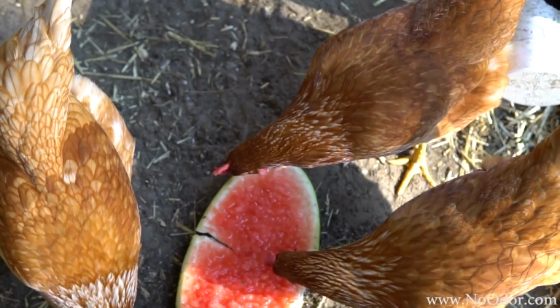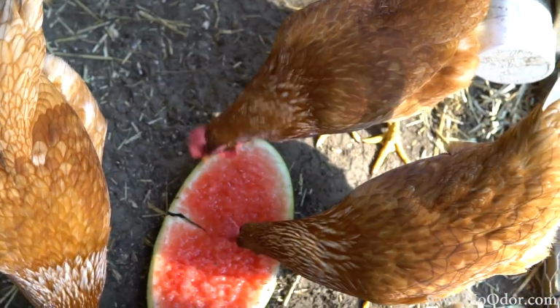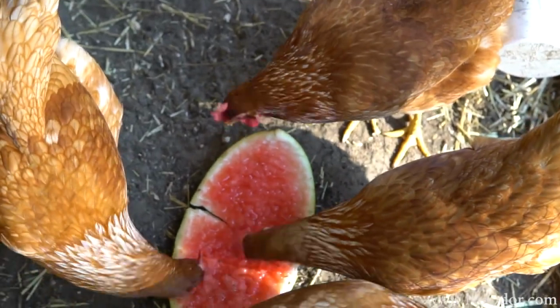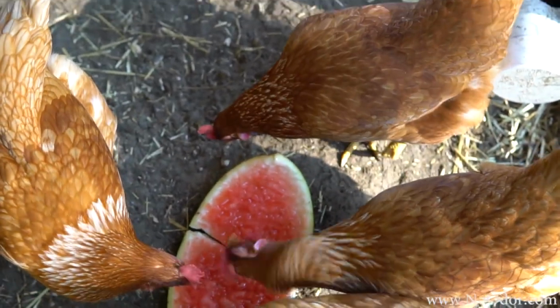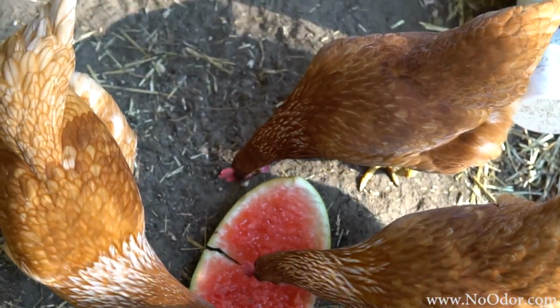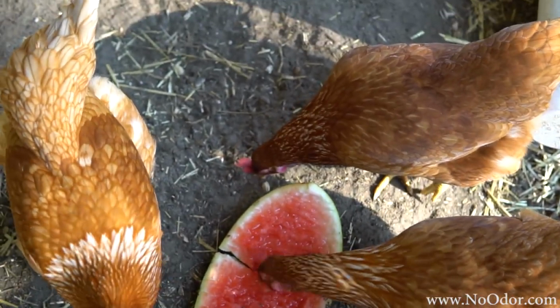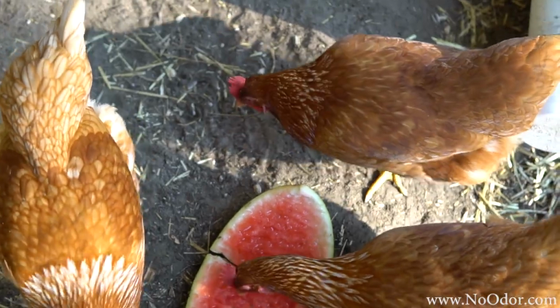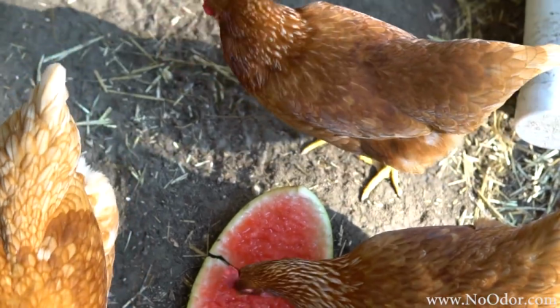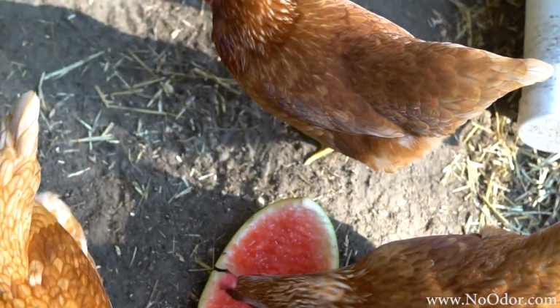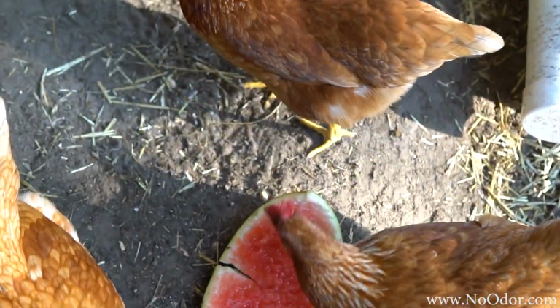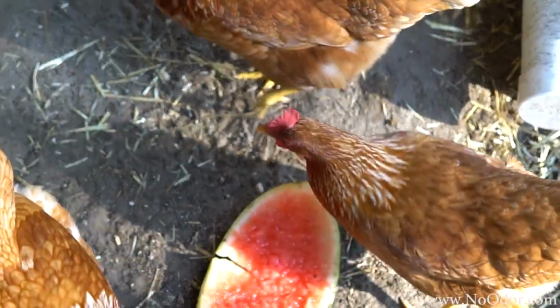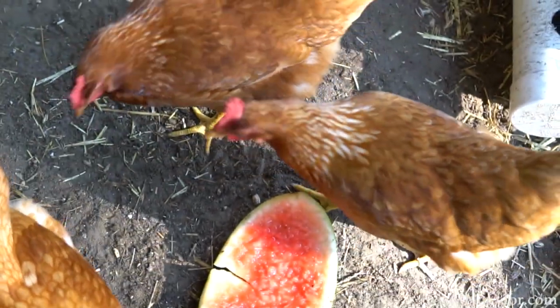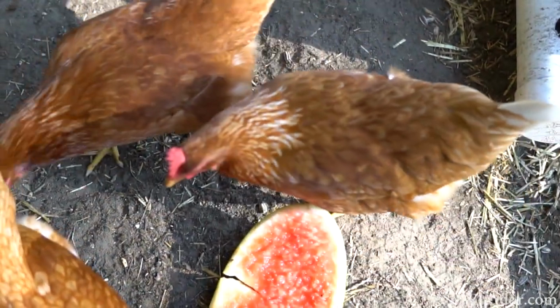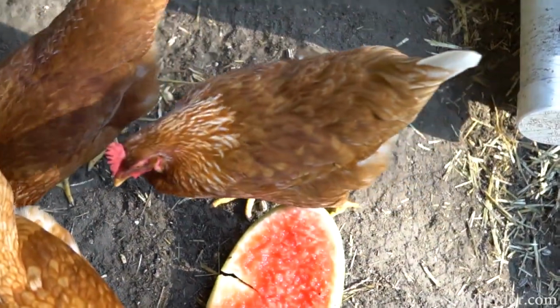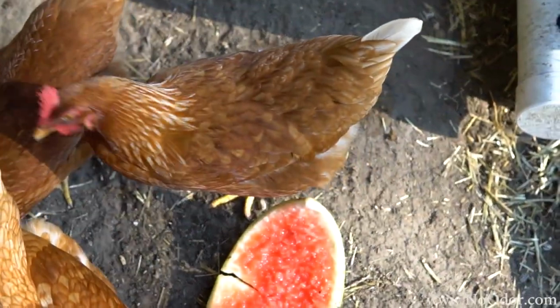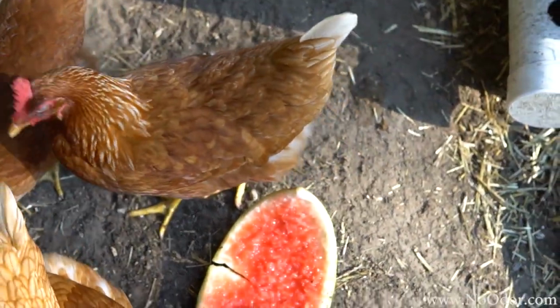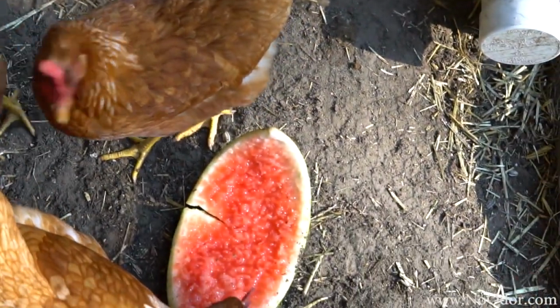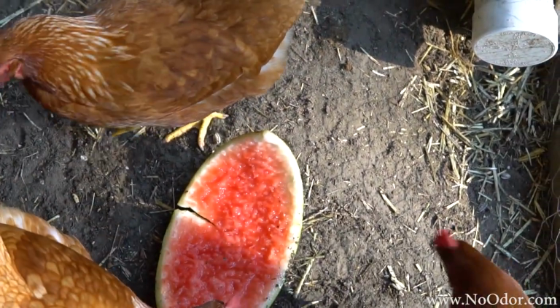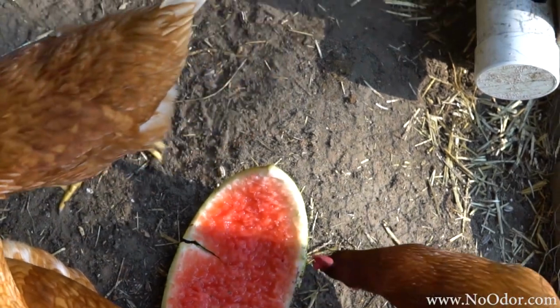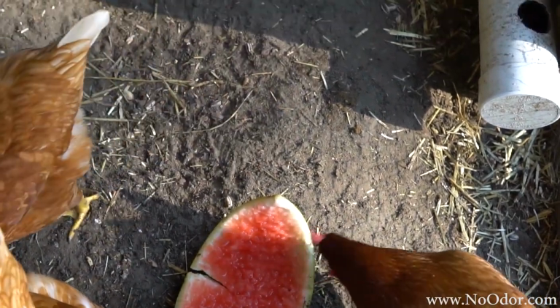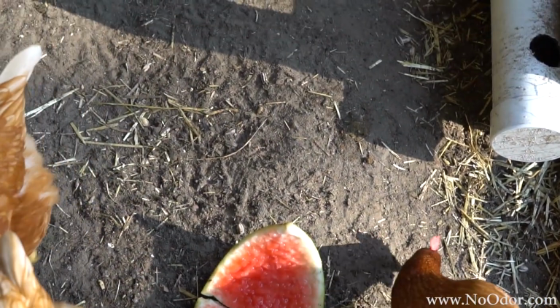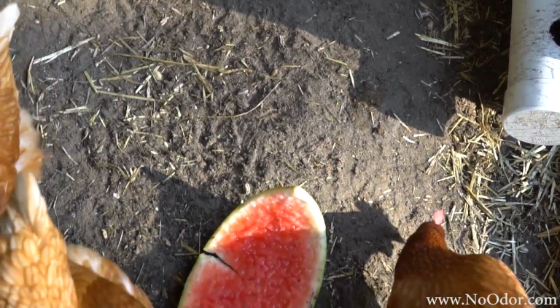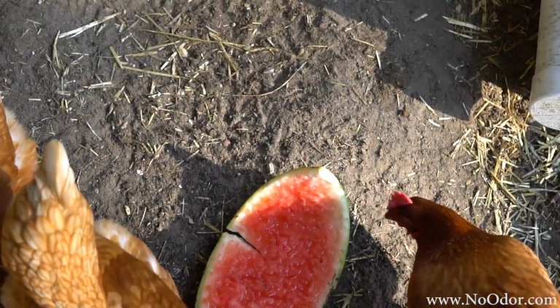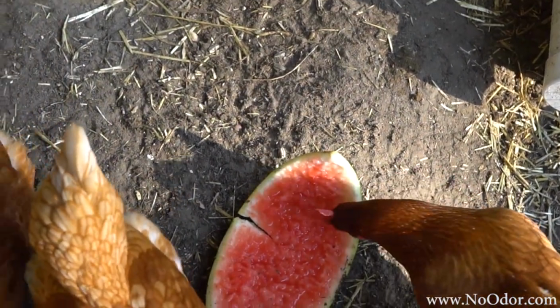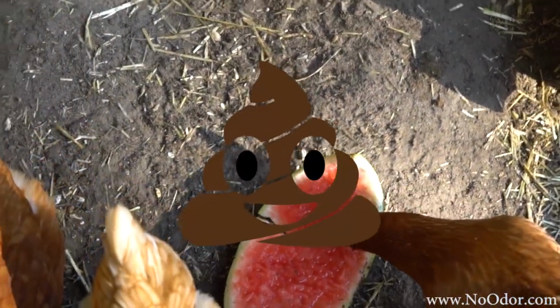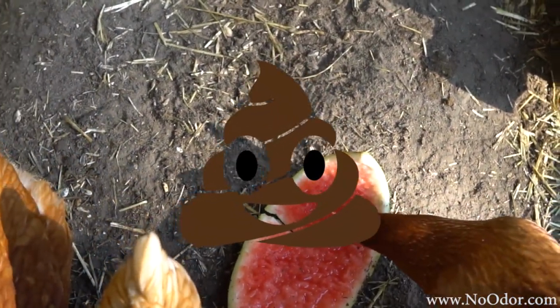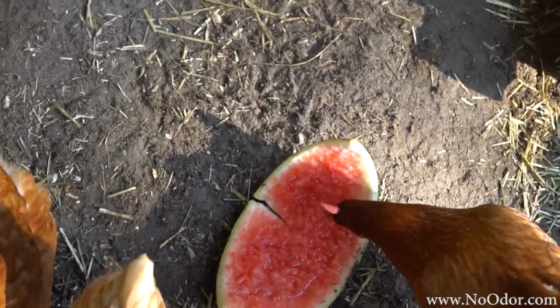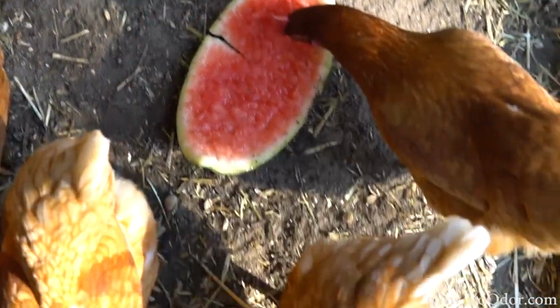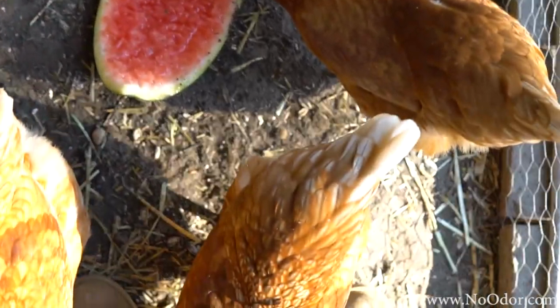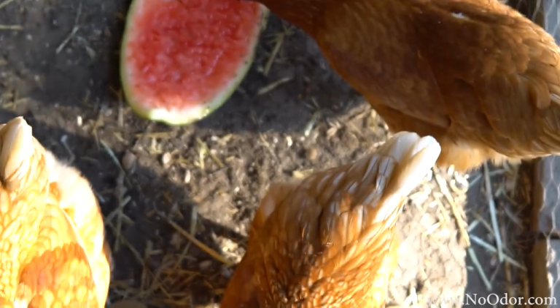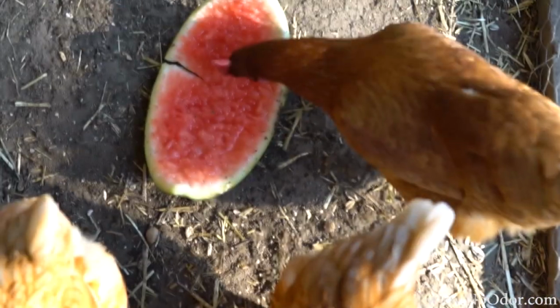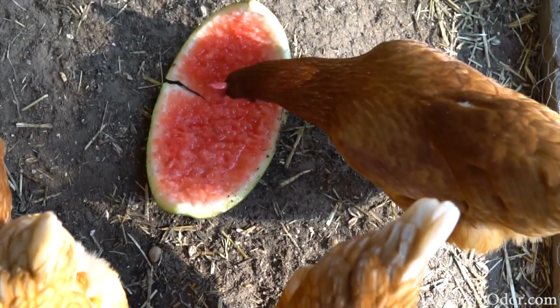Alright, so I'm gonna do a full review and I'll show you how I use it. Today is coop cleaning day, so we're gonna clean the coop, clean all their poop — it's gonna be a great day.